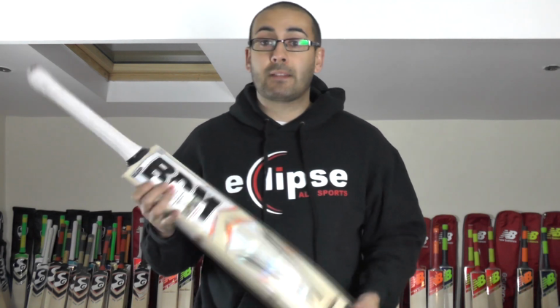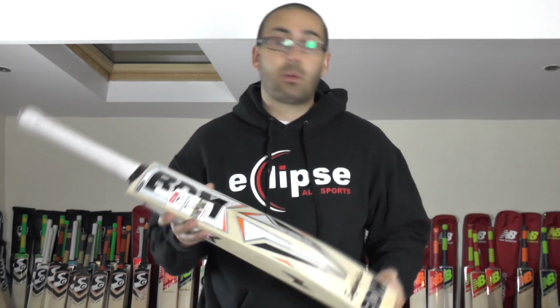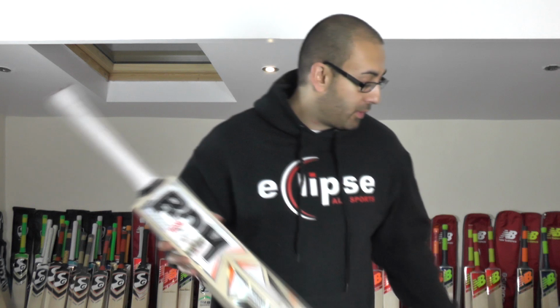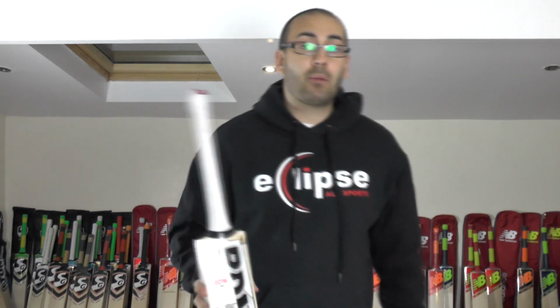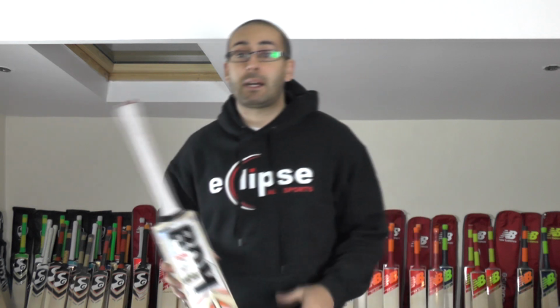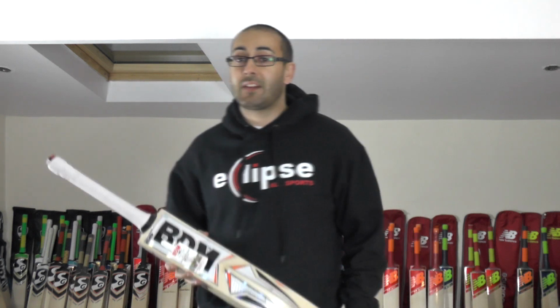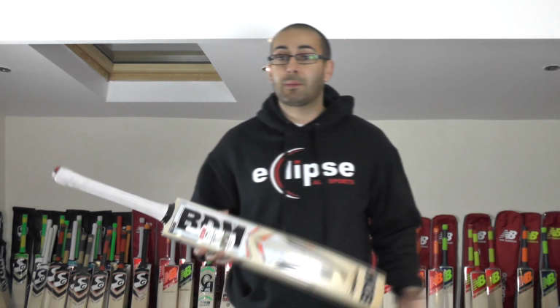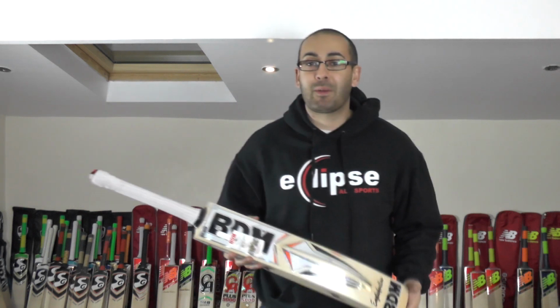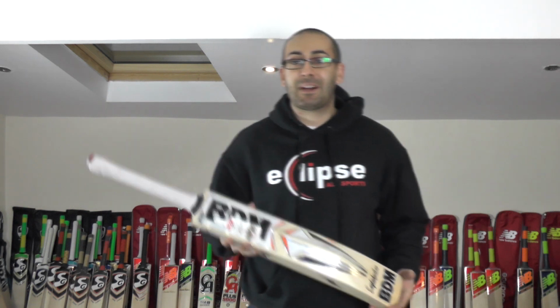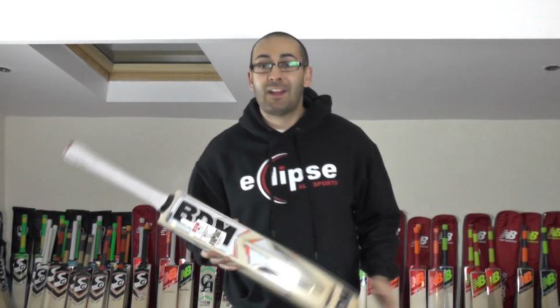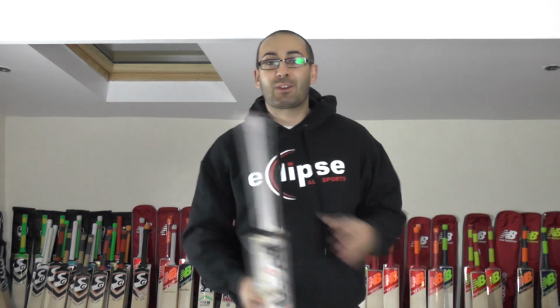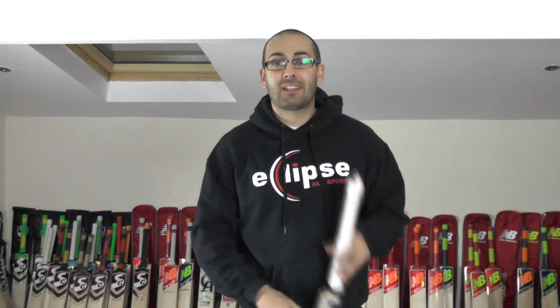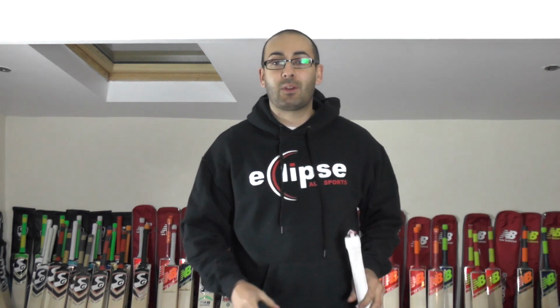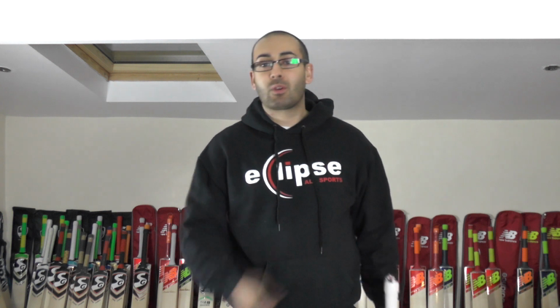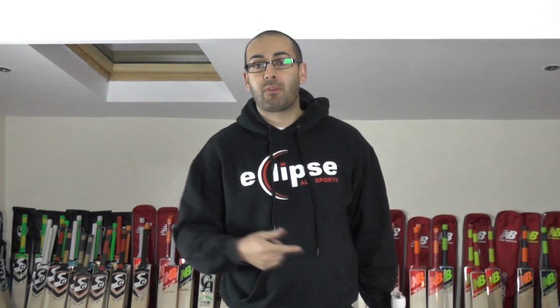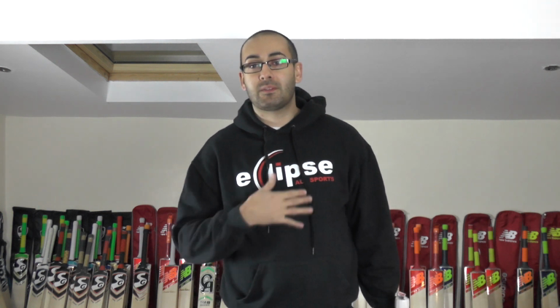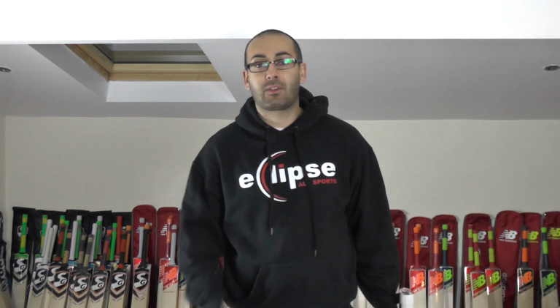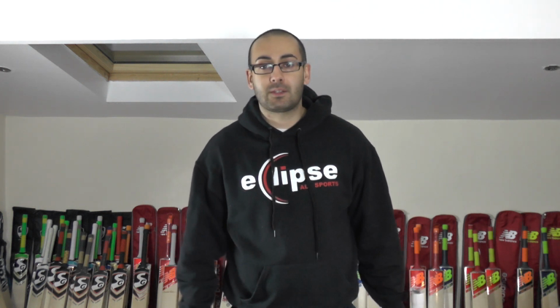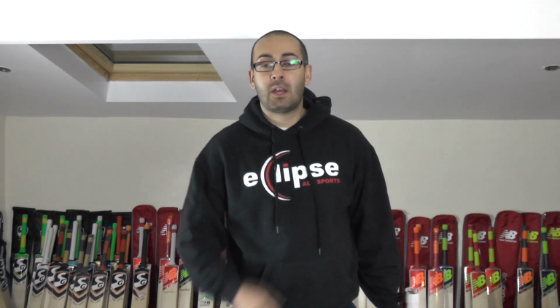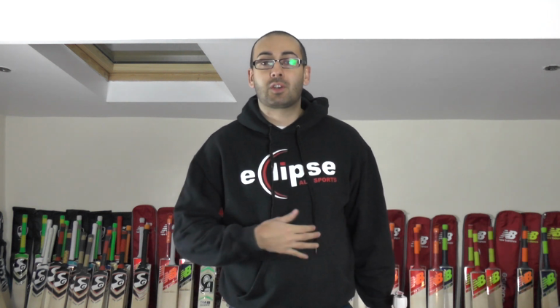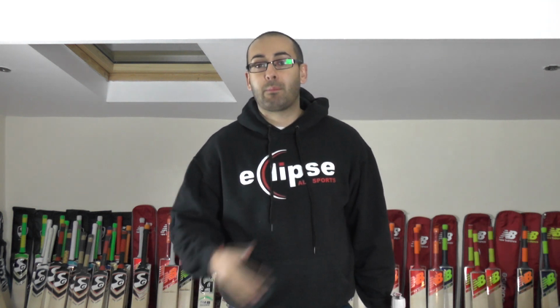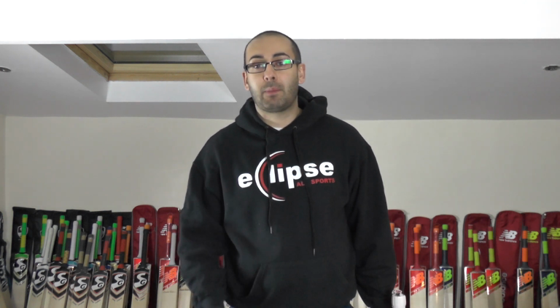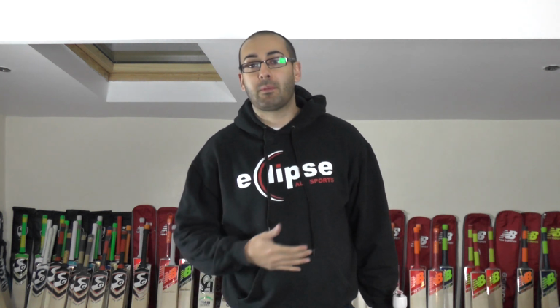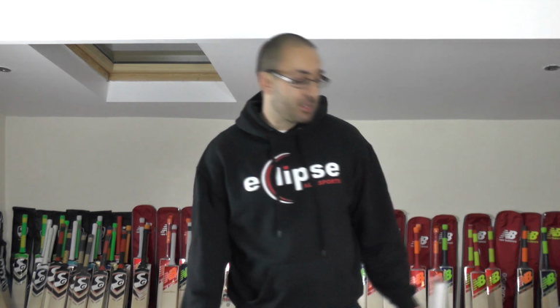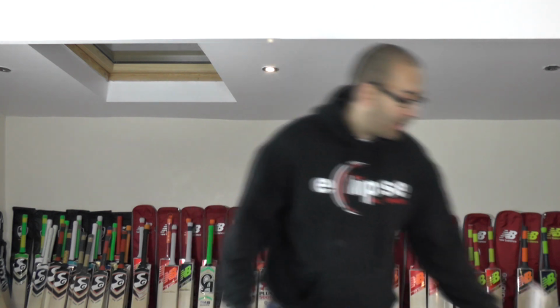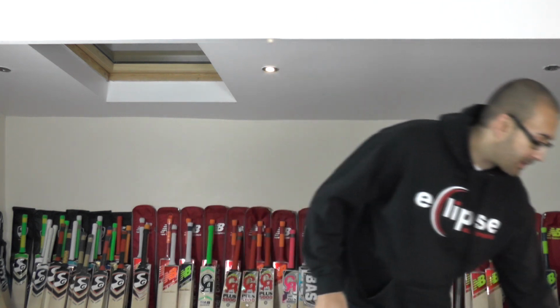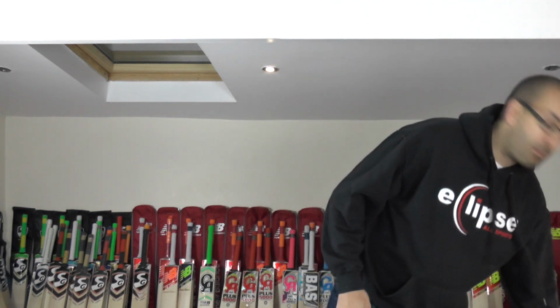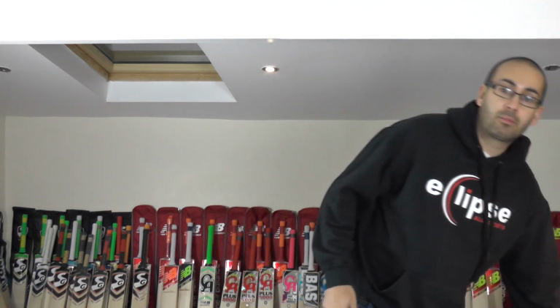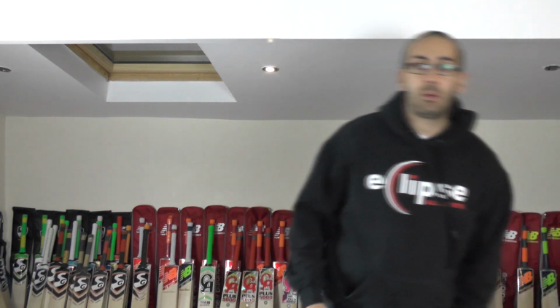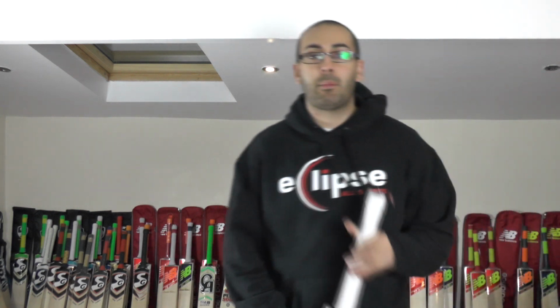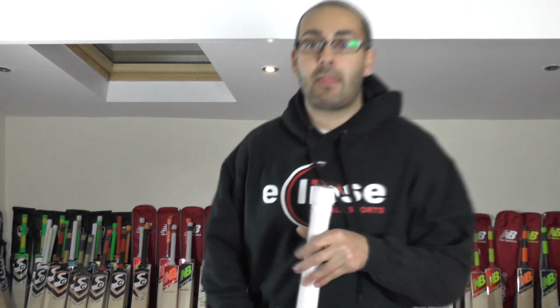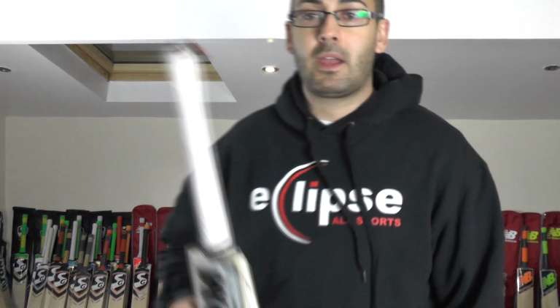We'll go through the performance of the bats because I haven't tapped a ball up on any of them yet. I'll go on to the last one and then we'll go through the performance of each of the cricket bats and just talk about the balance, the pick-up and the performance. A slightly muddled up review, but we'll get there in the end.